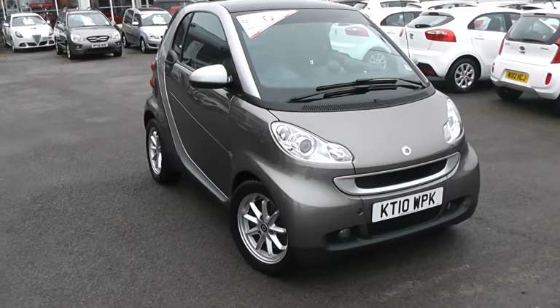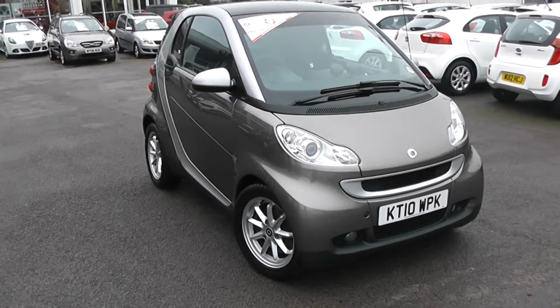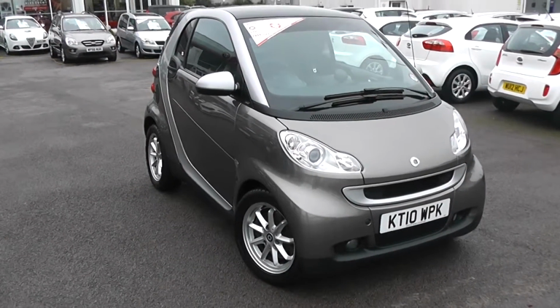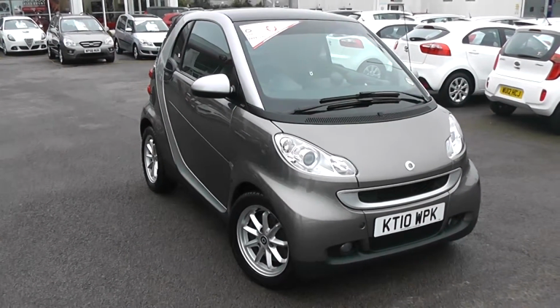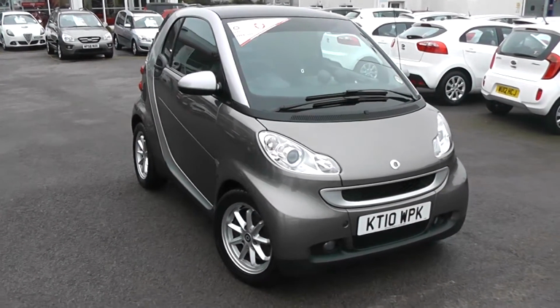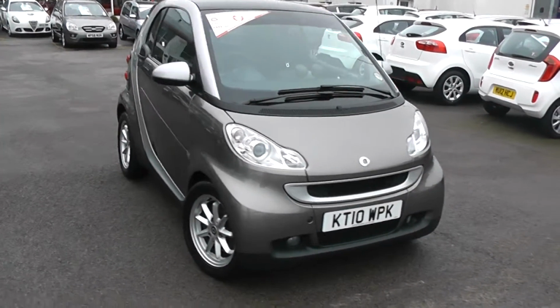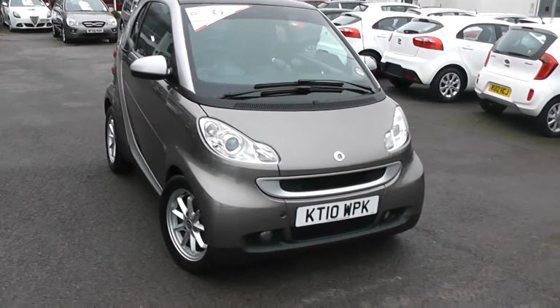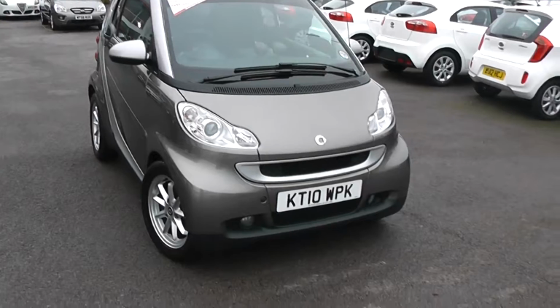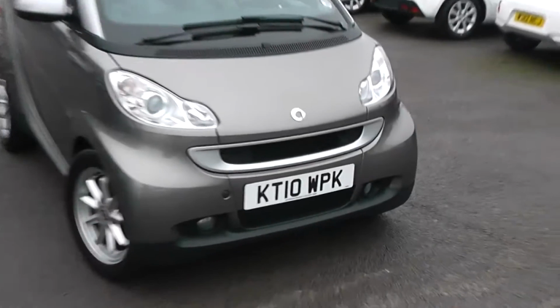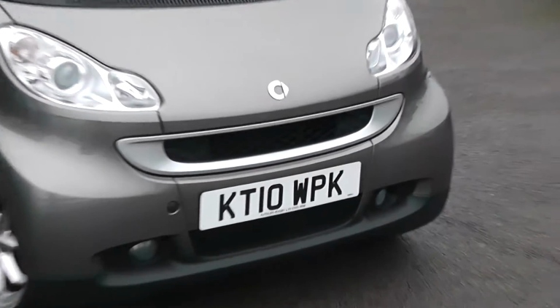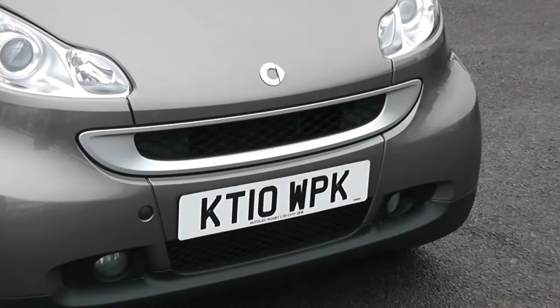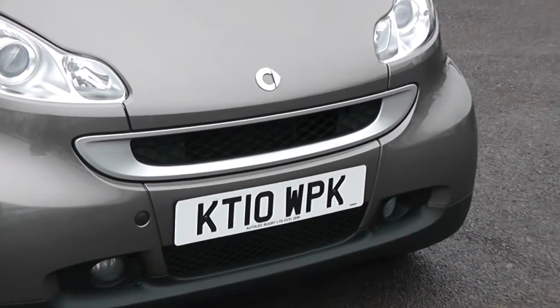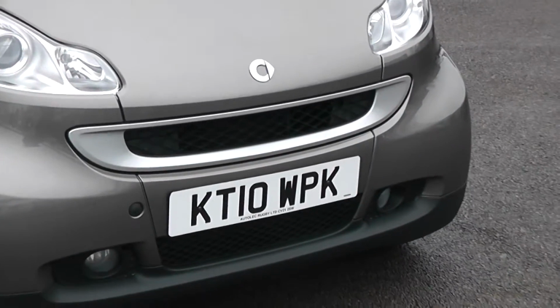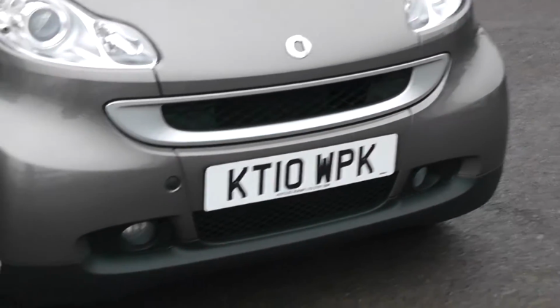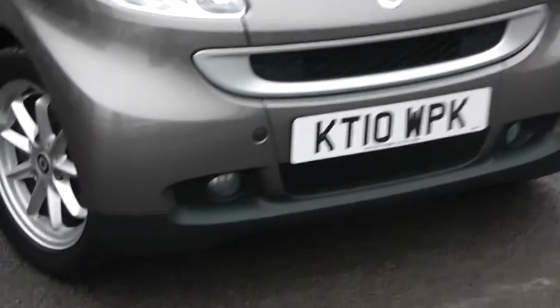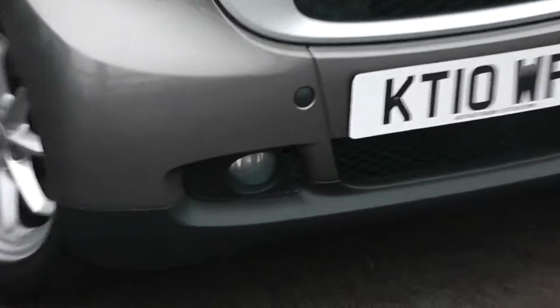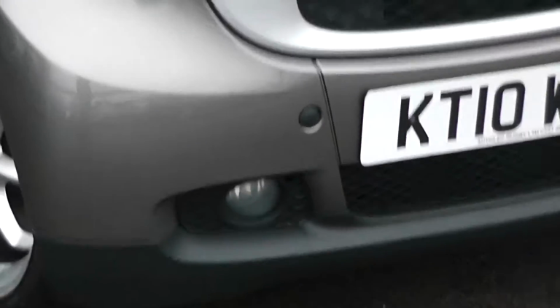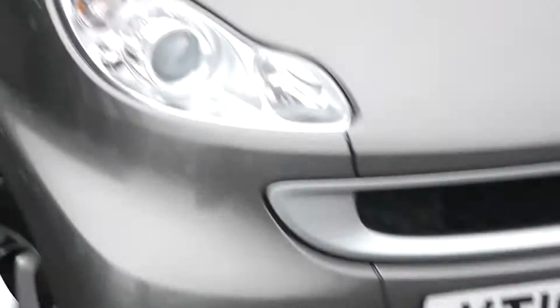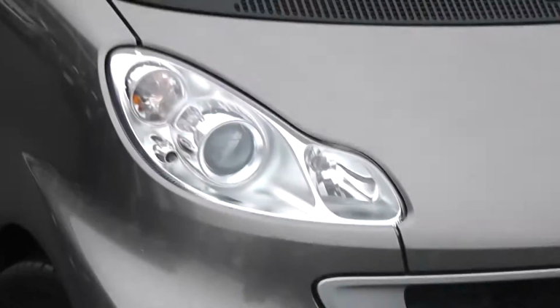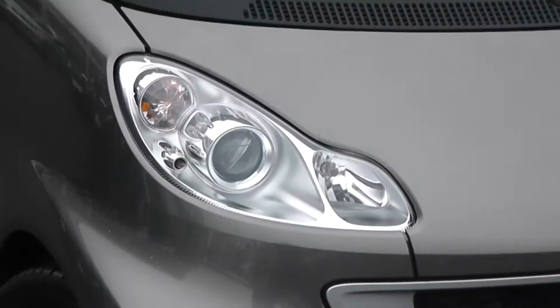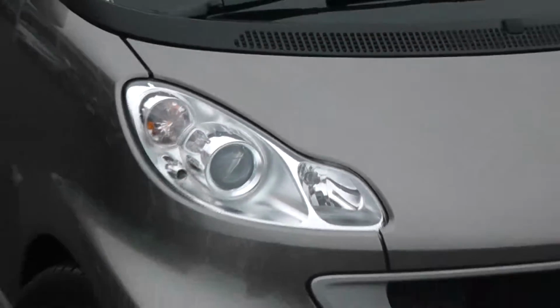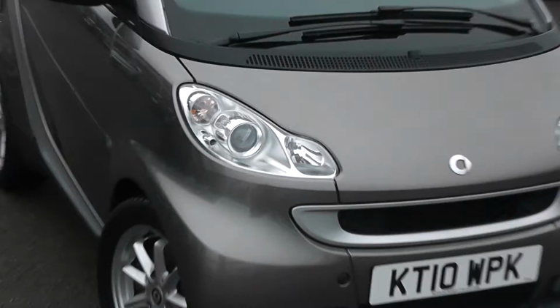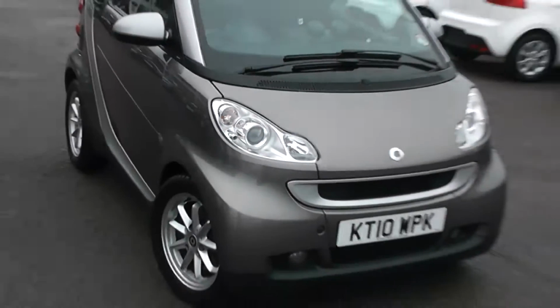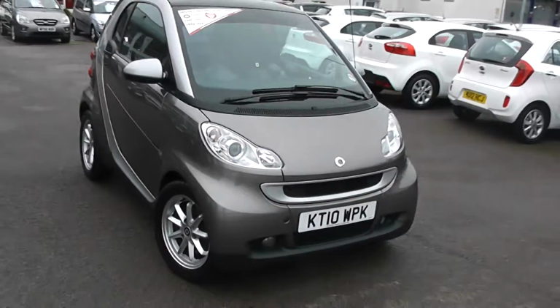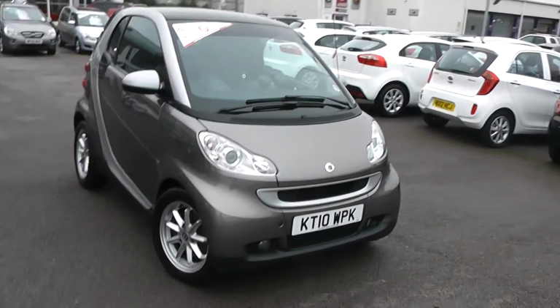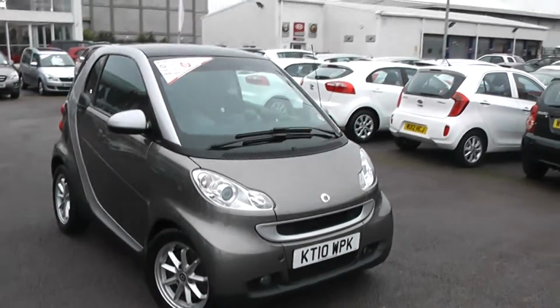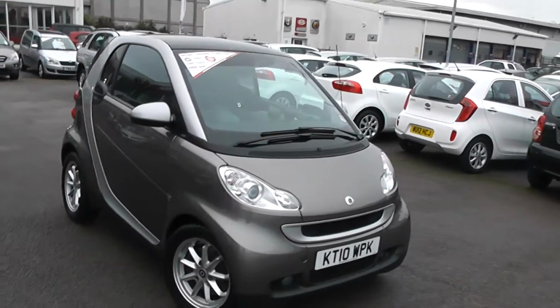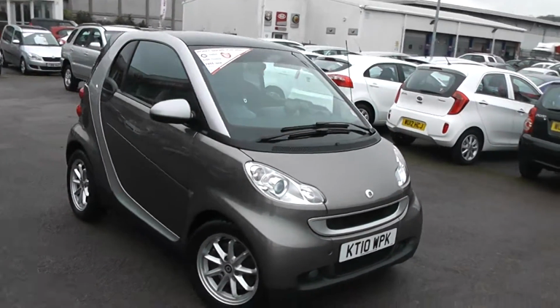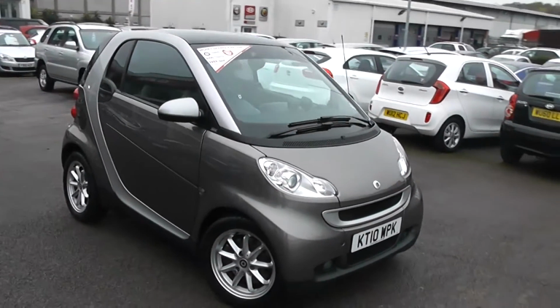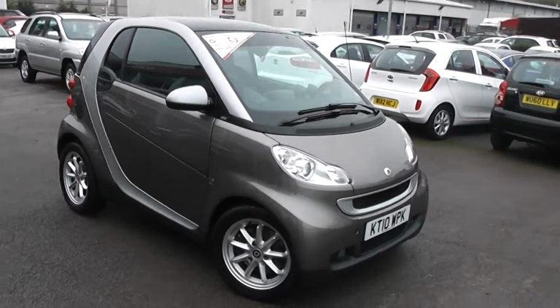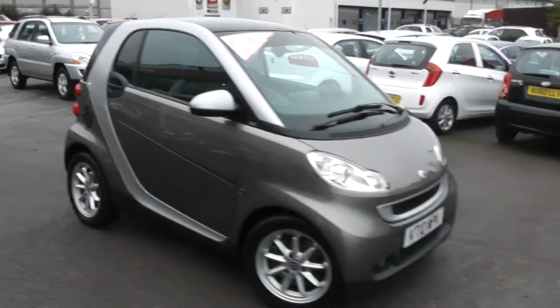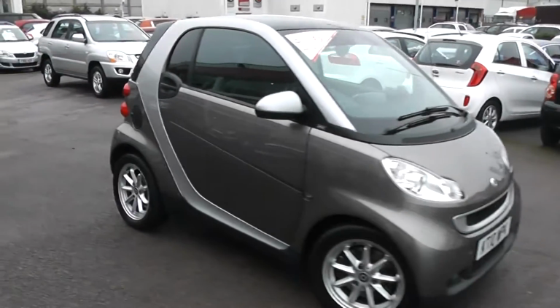Some of the outside features, as you can see, are colour-coded bumpers, with silver surrounding around the black front grille, front fog lights and projection headlights. It's in great condition with no dents to the bodywork or scrapes to the wheels.